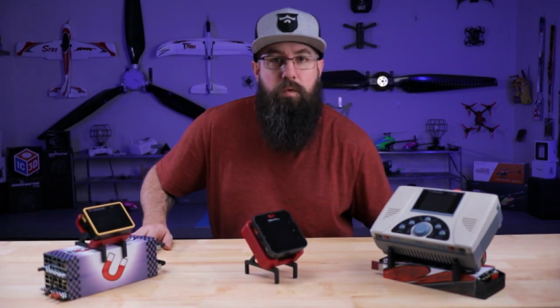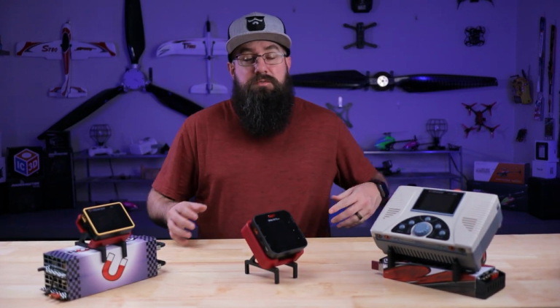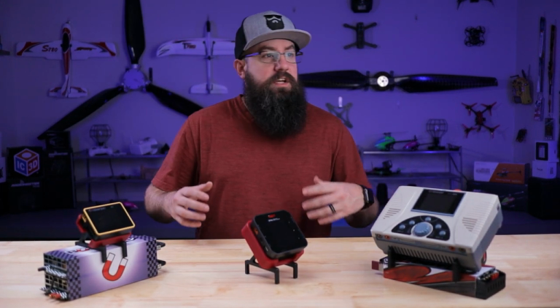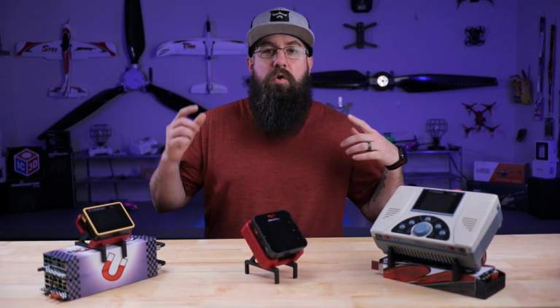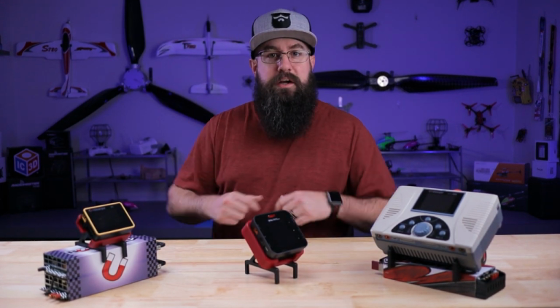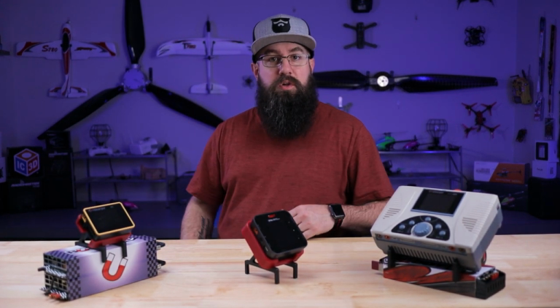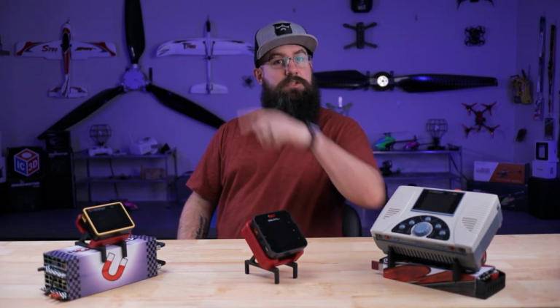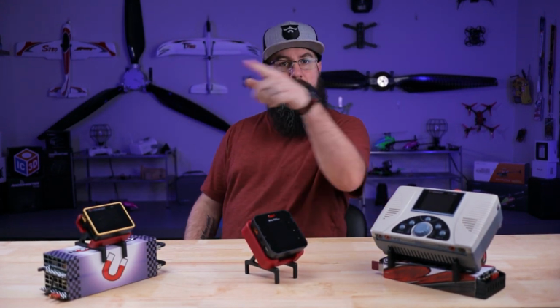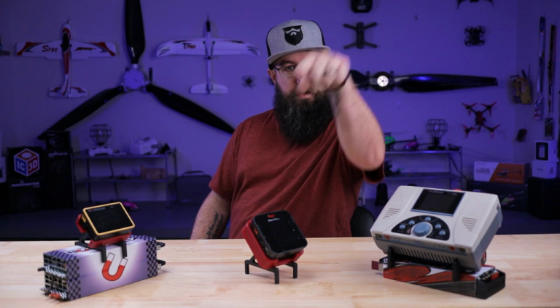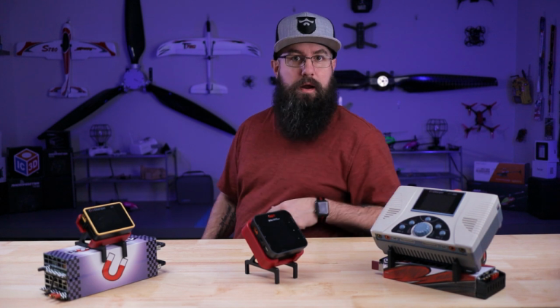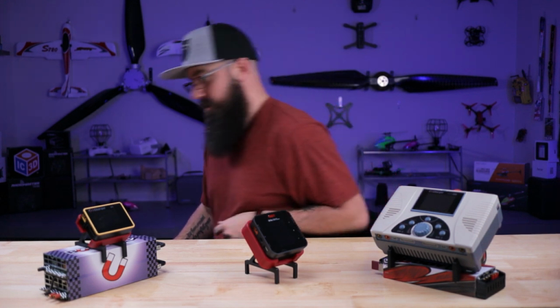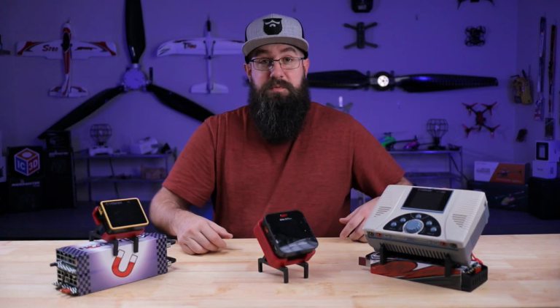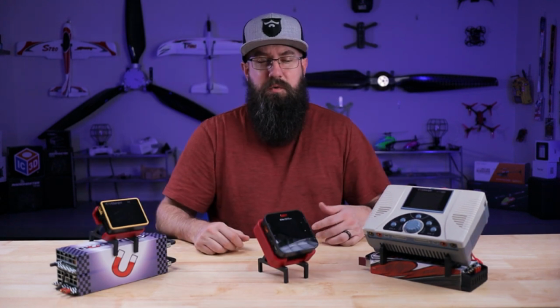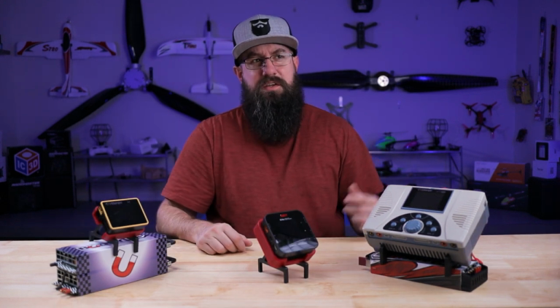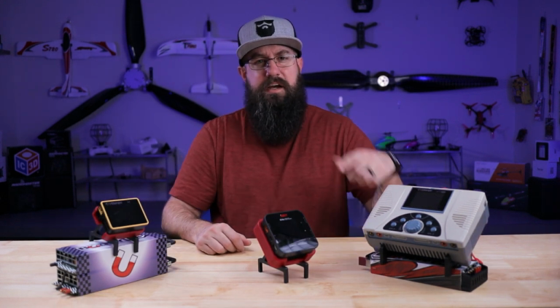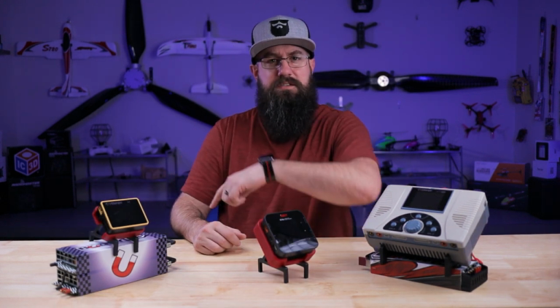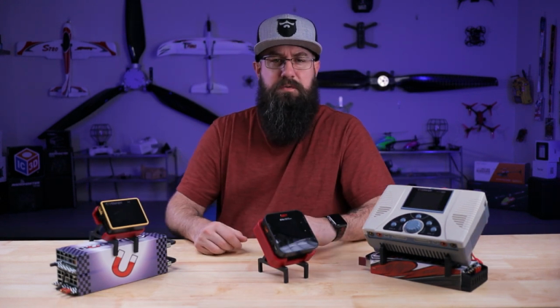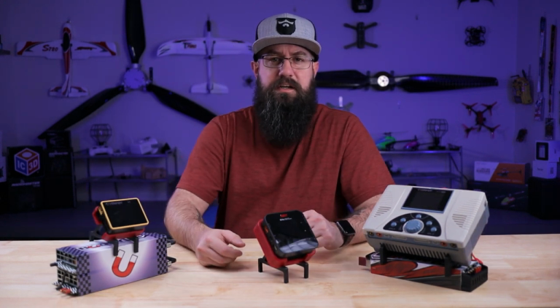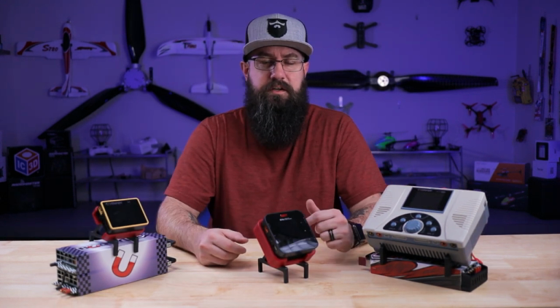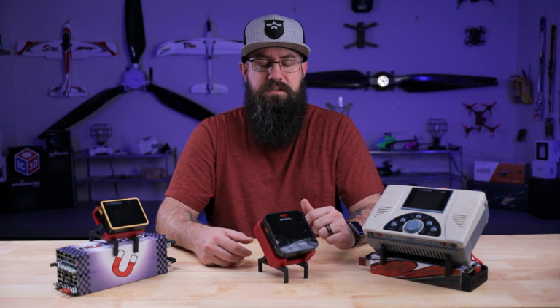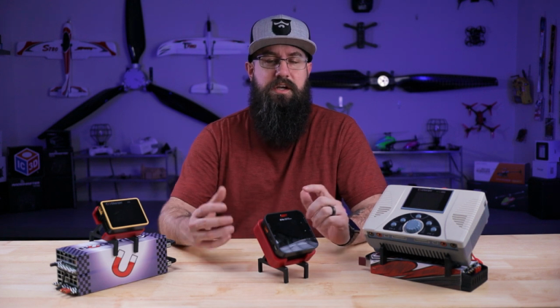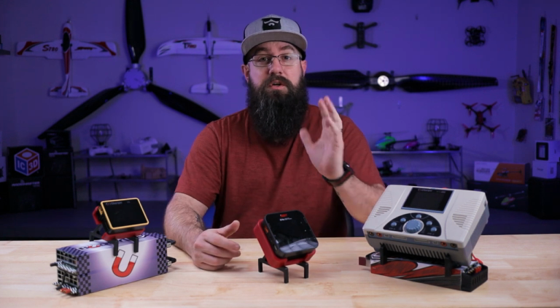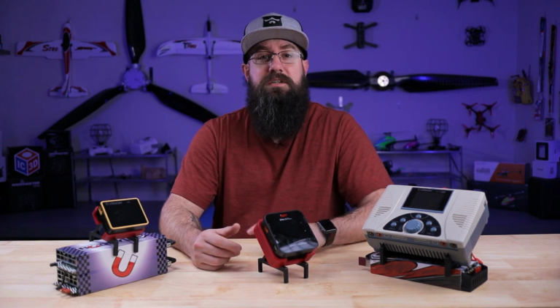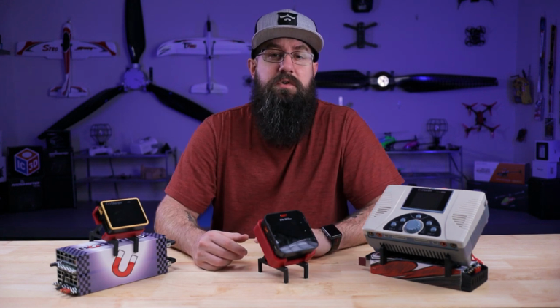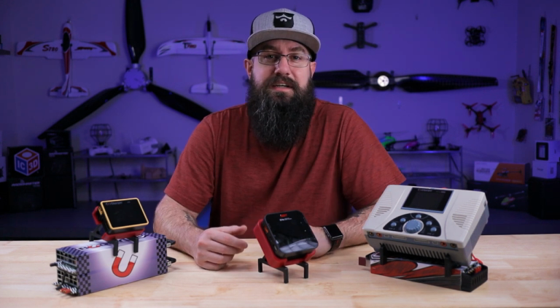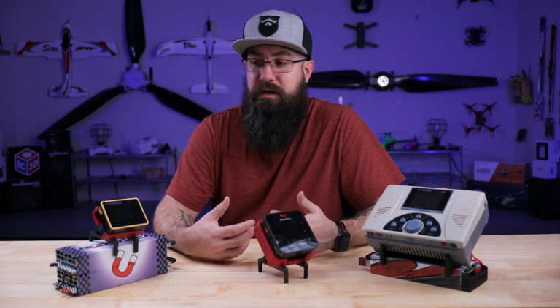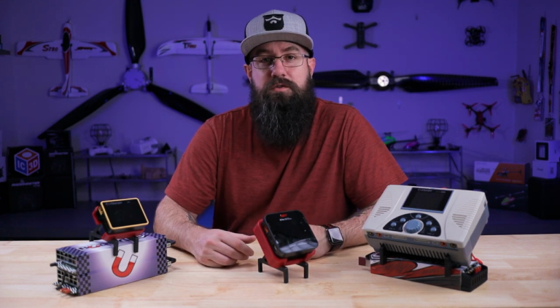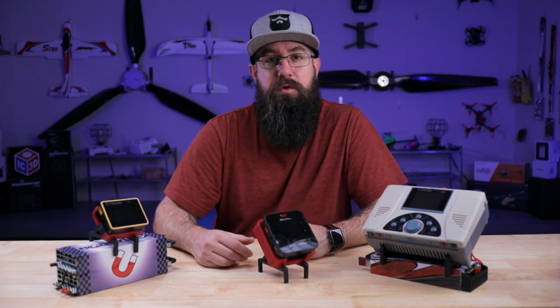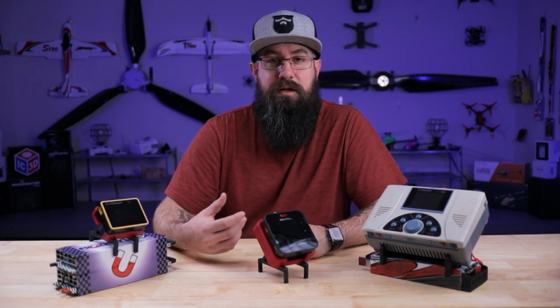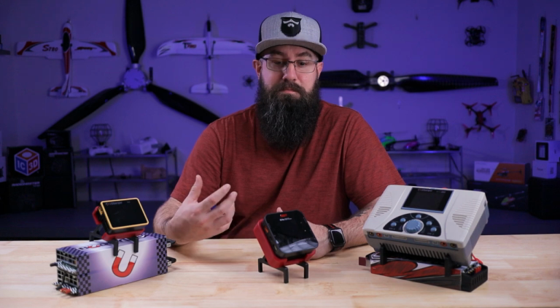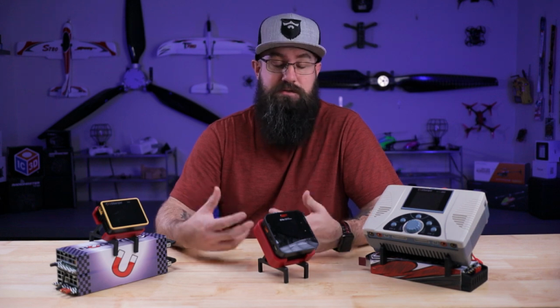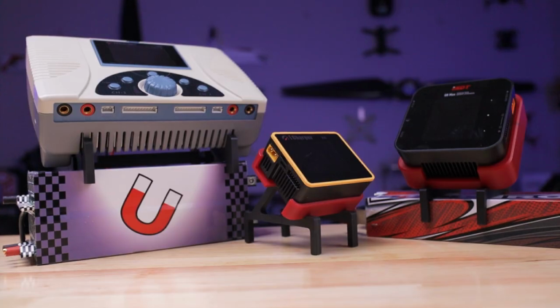Welcome back, my name's TJ. We're doing a quick introduction on a new product line — charger stands.